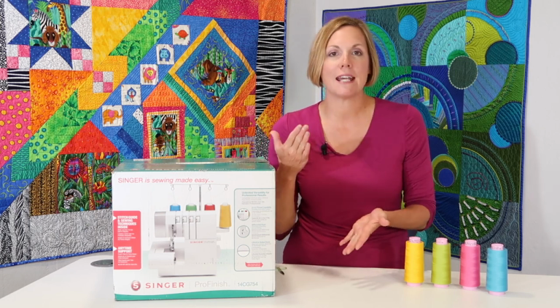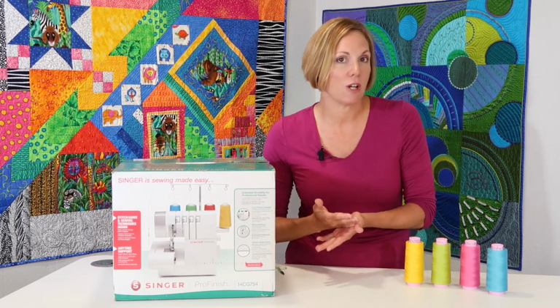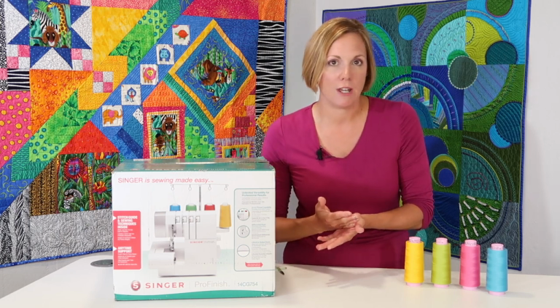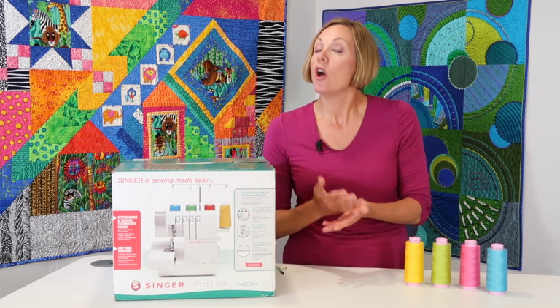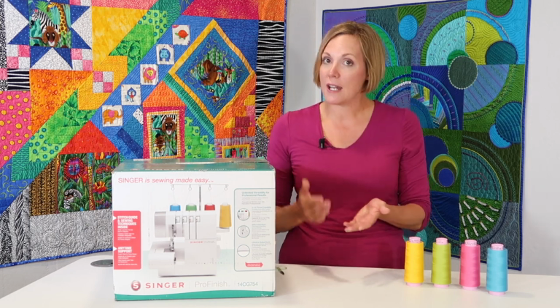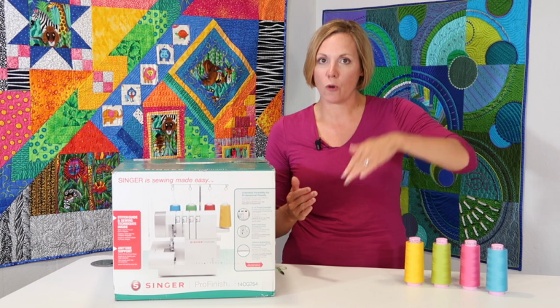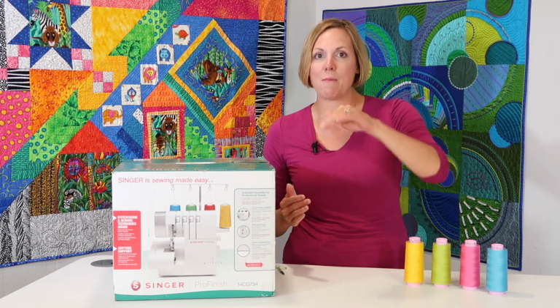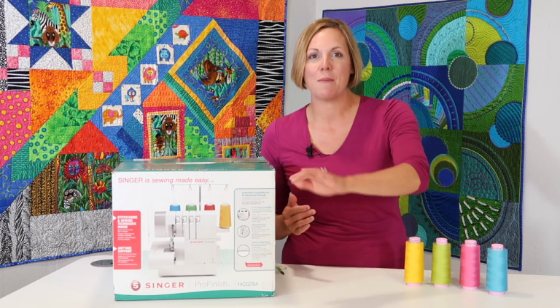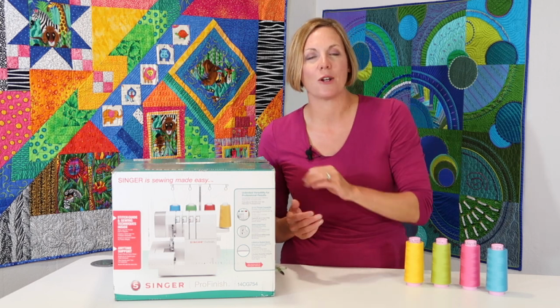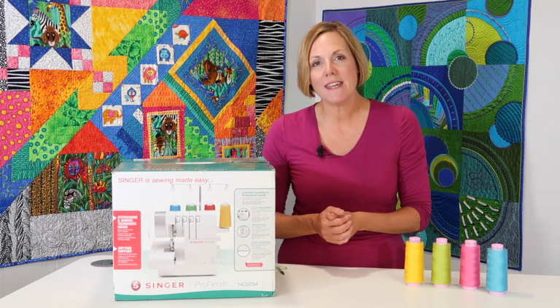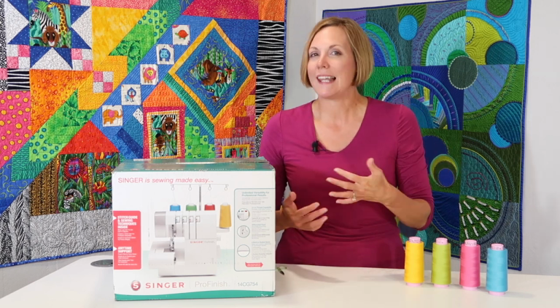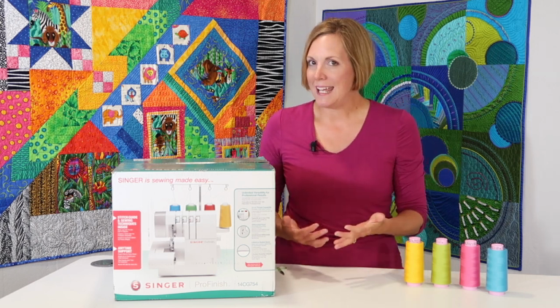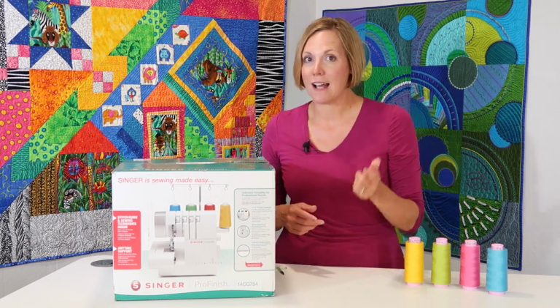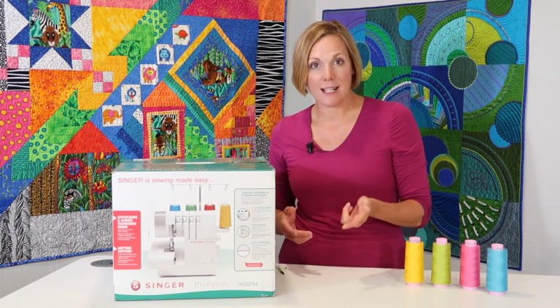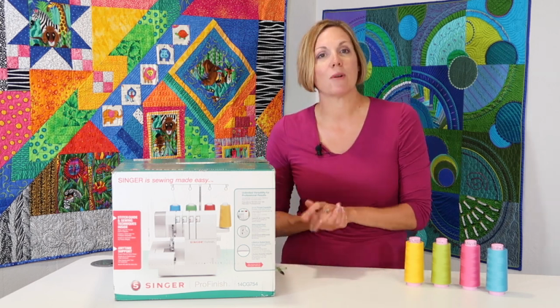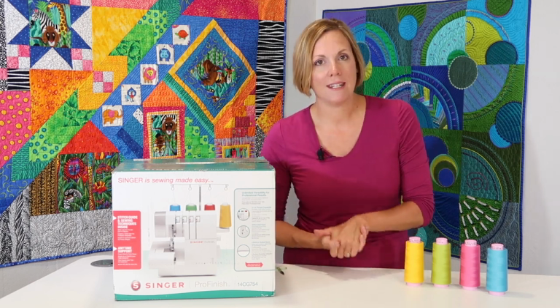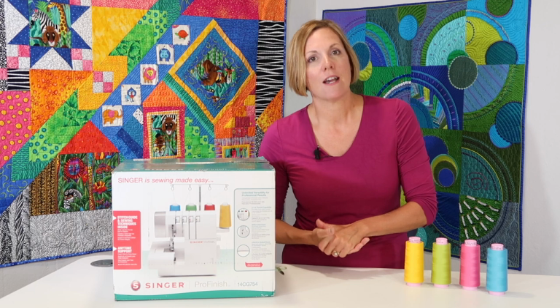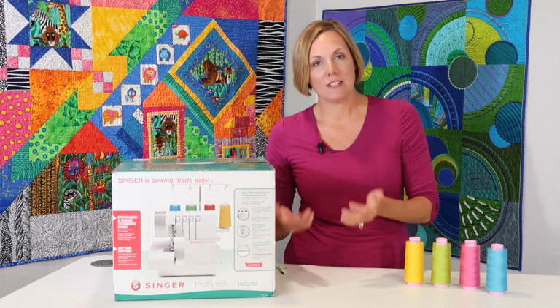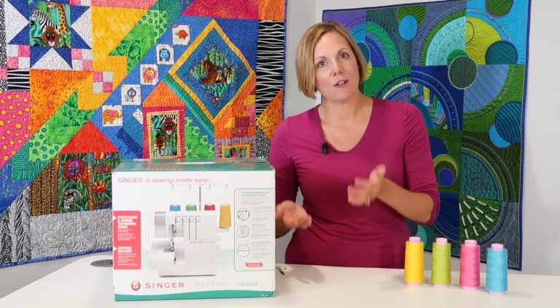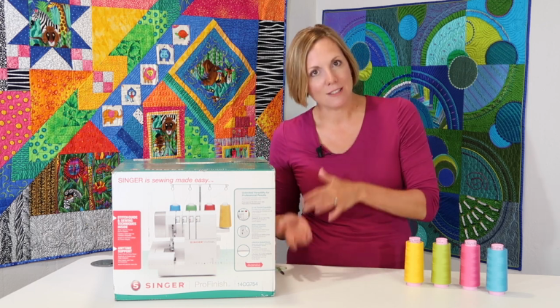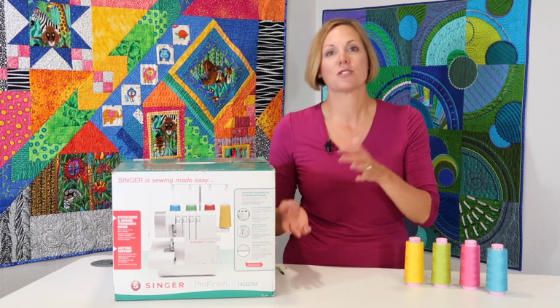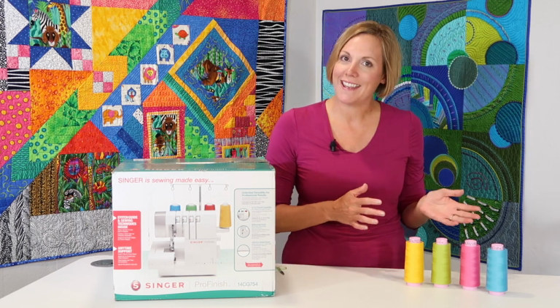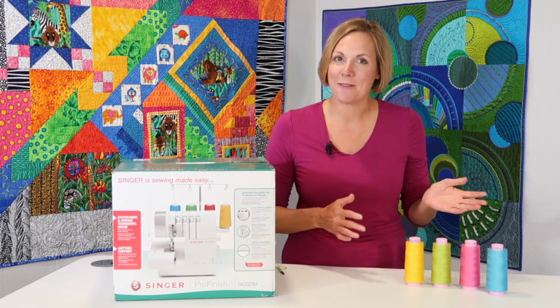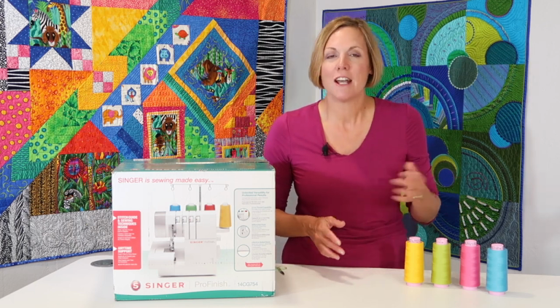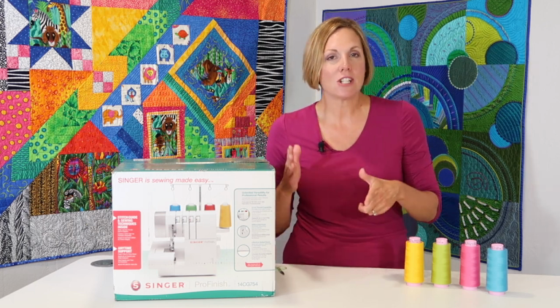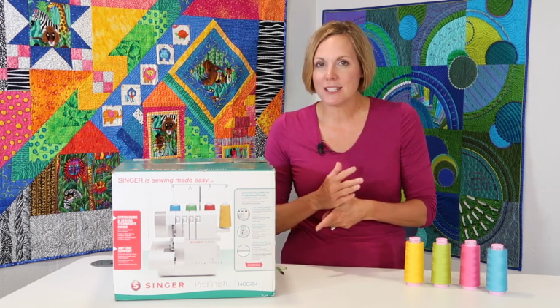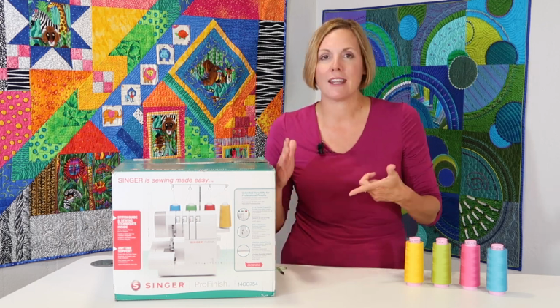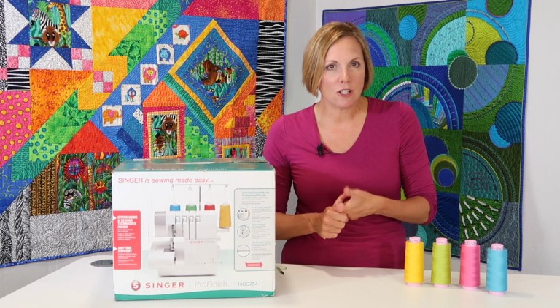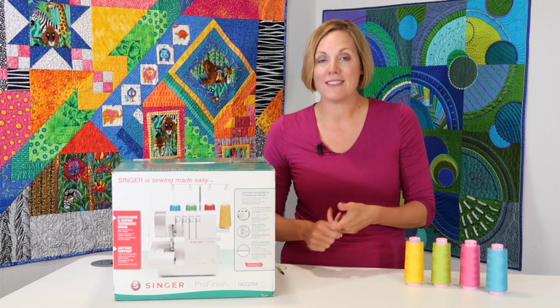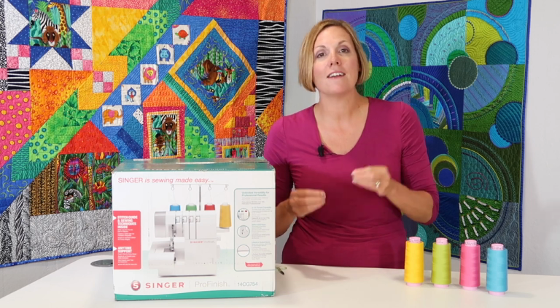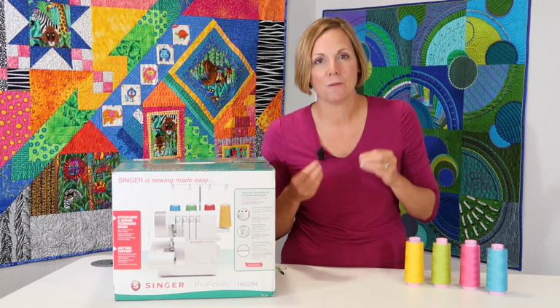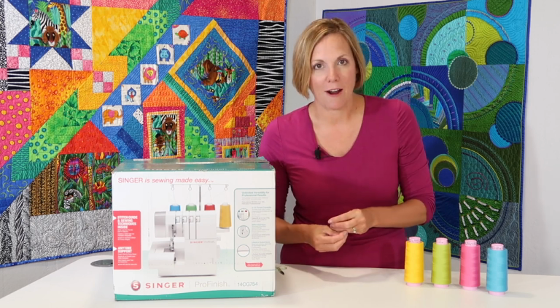This serger has differential feed, which is going to help for fabrics that come out a little wavy like knits. A lot of times people are sewing knits with a serger — they buy a serger so they can sew knits. It also has adjustable stitch length, stitch width, and a free arm.